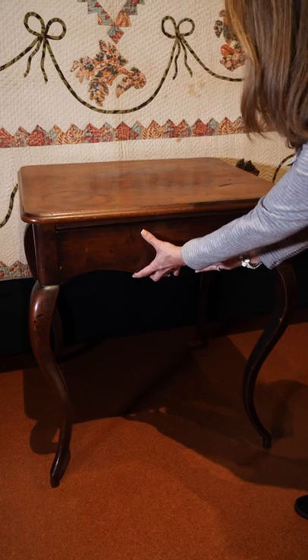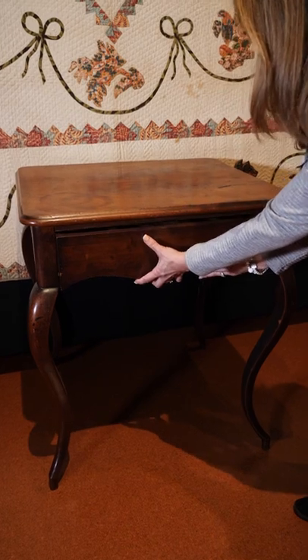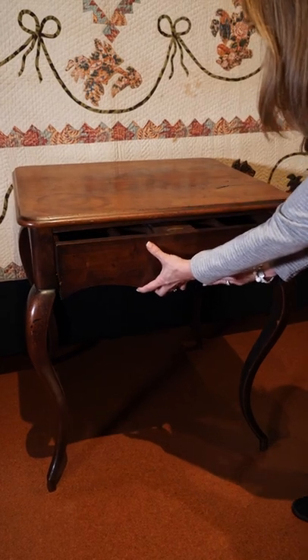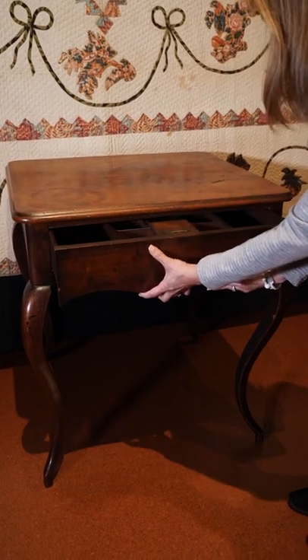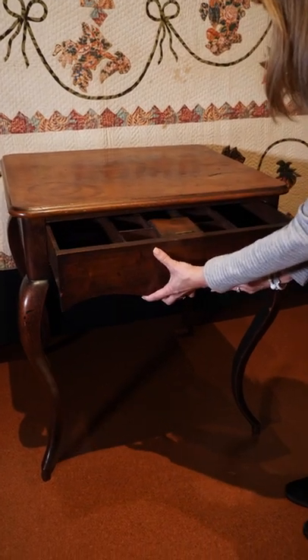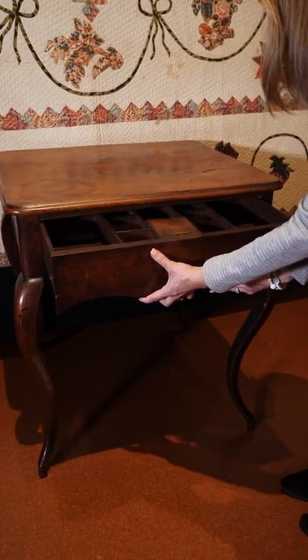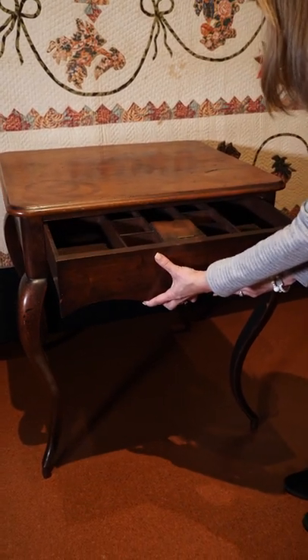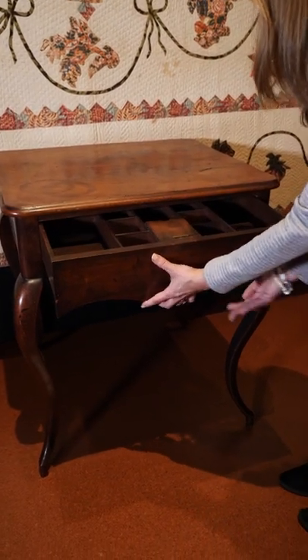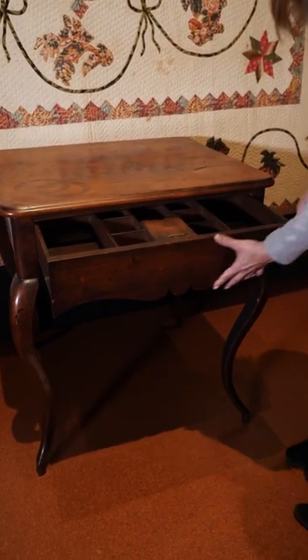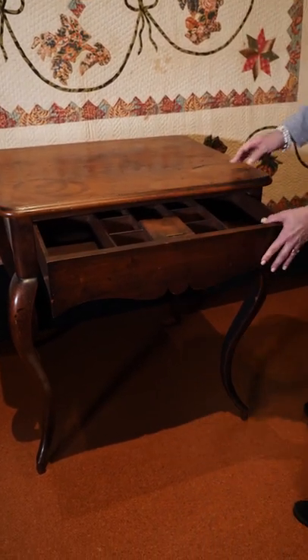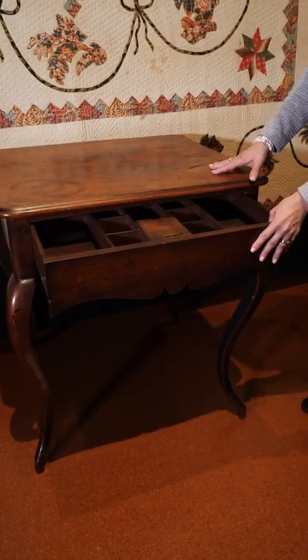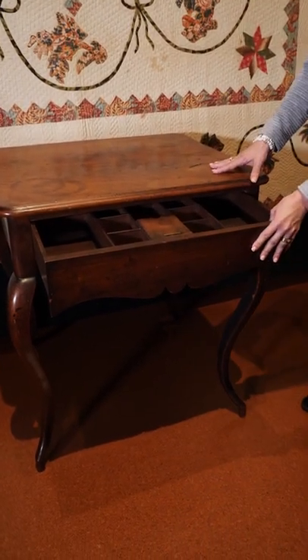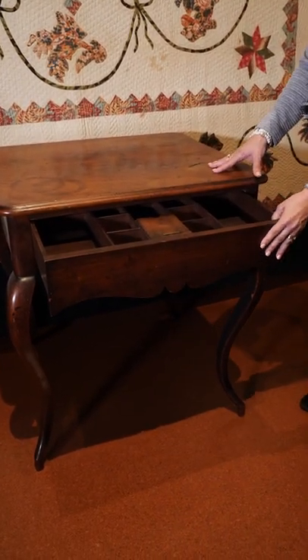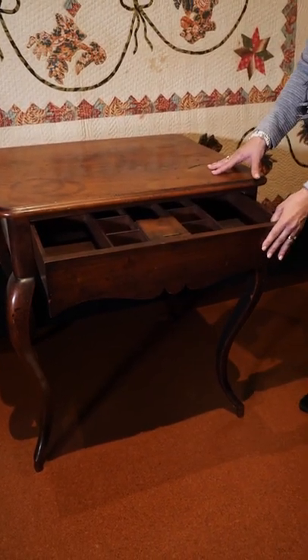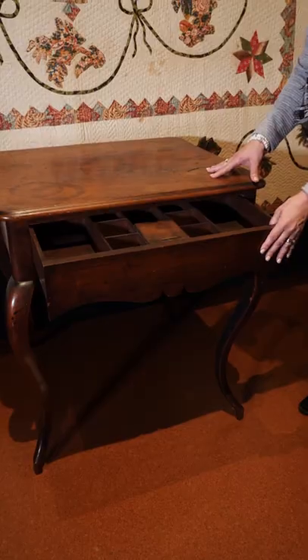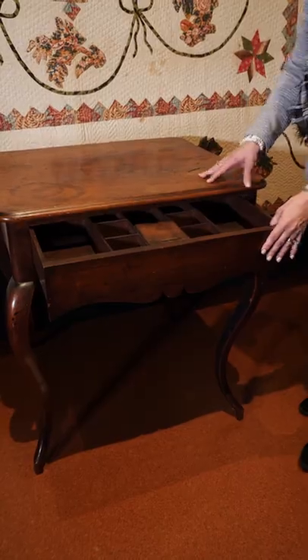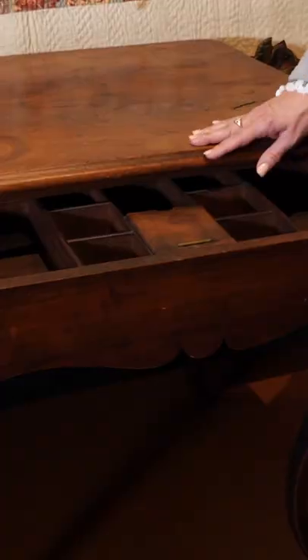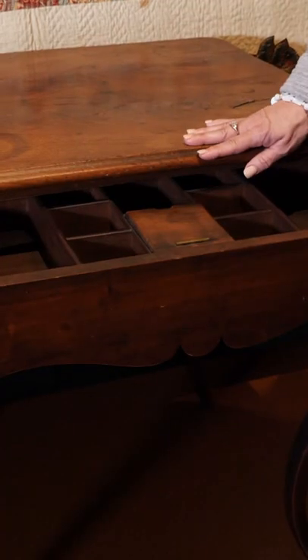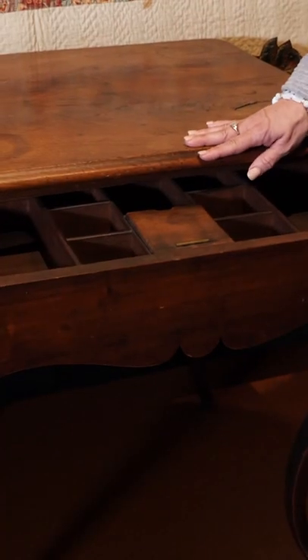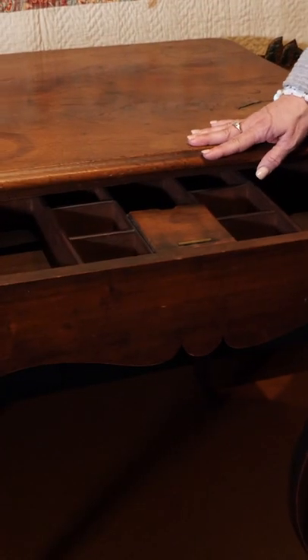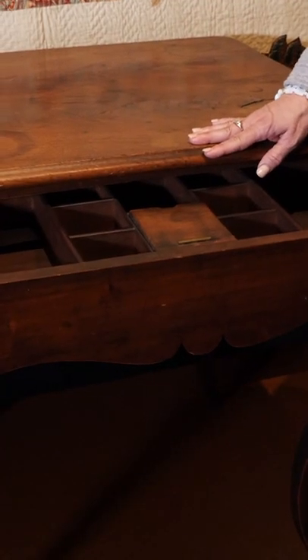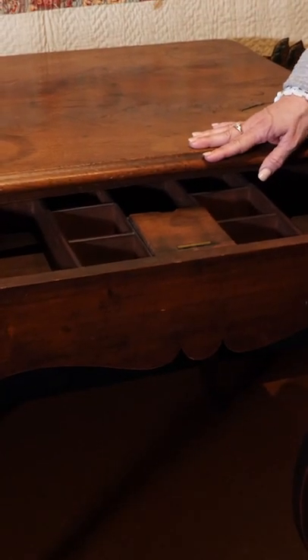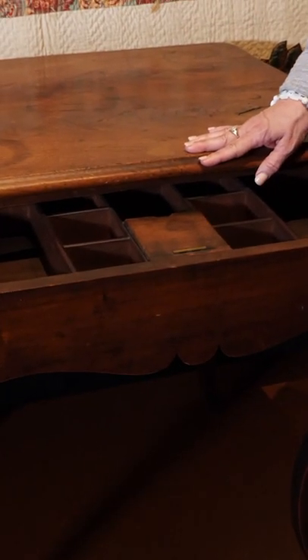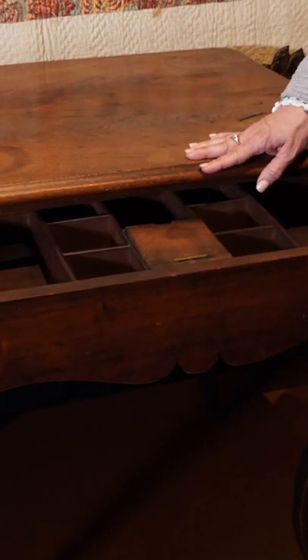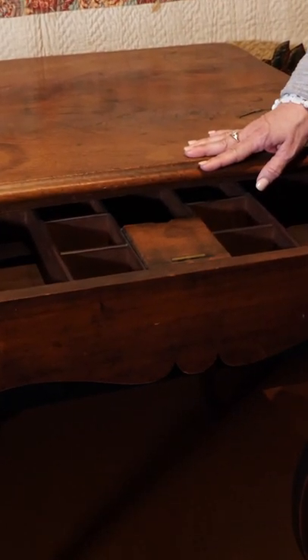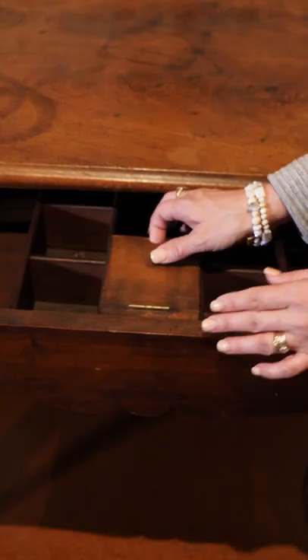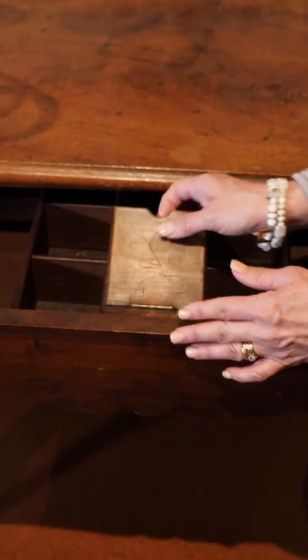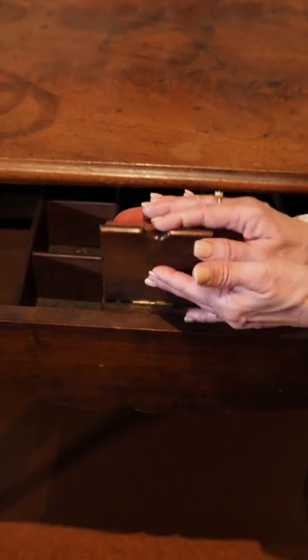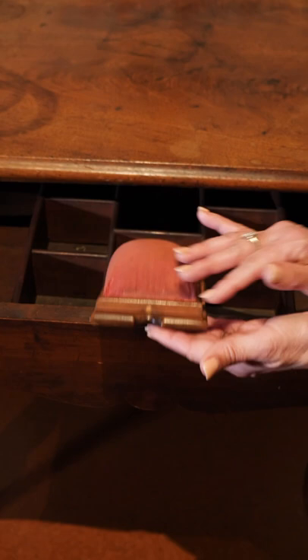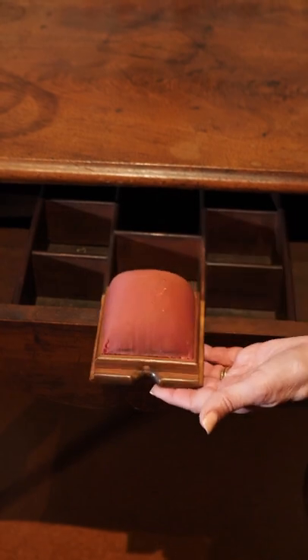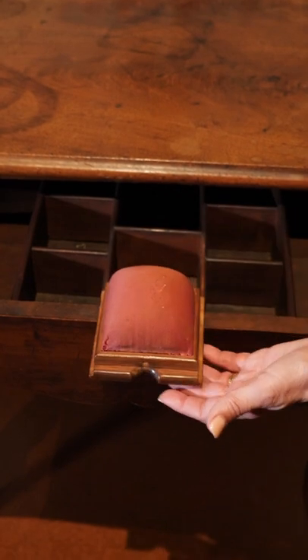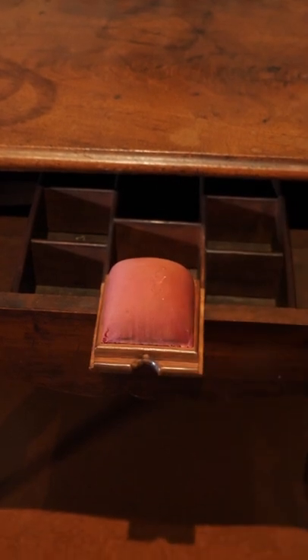As we open this drawer — and there would be another one on the other side as well — we see compartments. Still, it's not telling us it's a sewing table. However, we open this up and we have a pincushion.